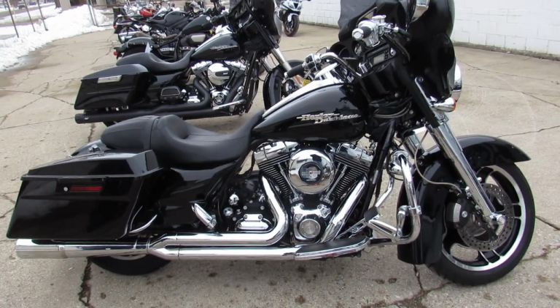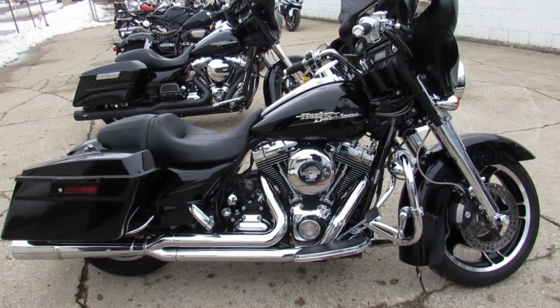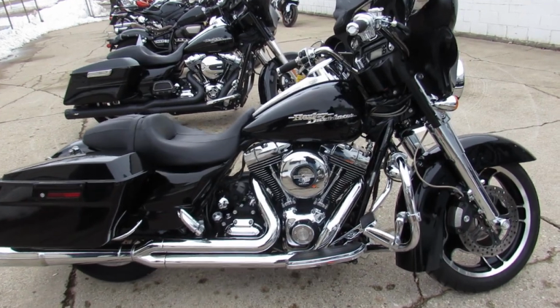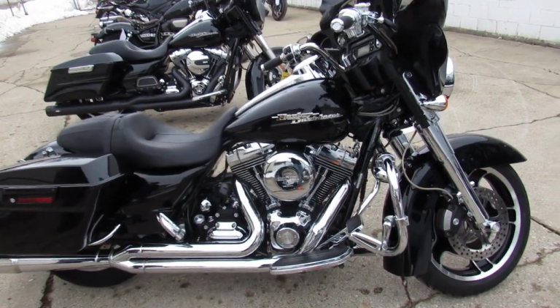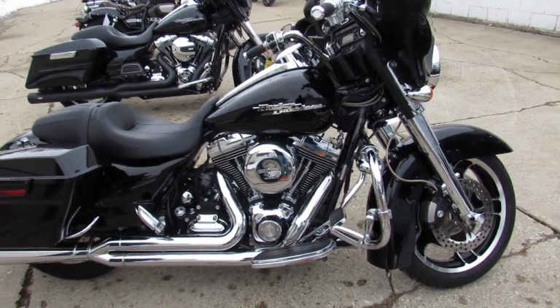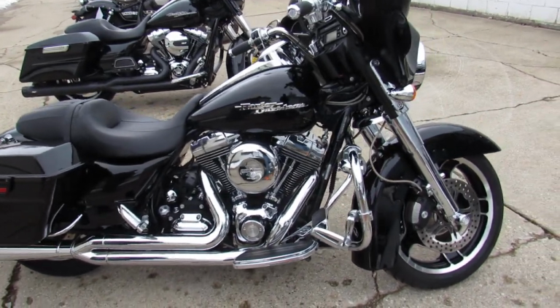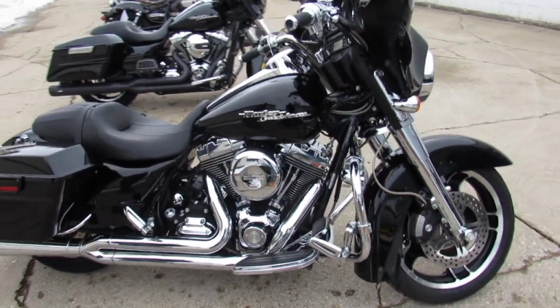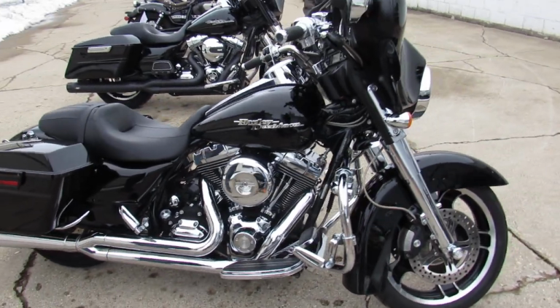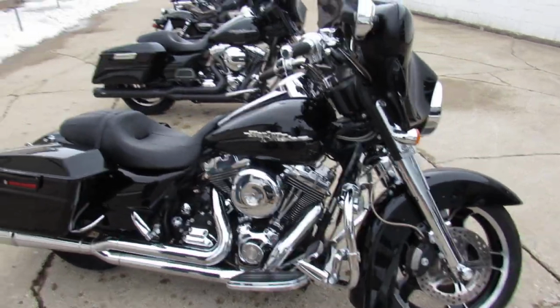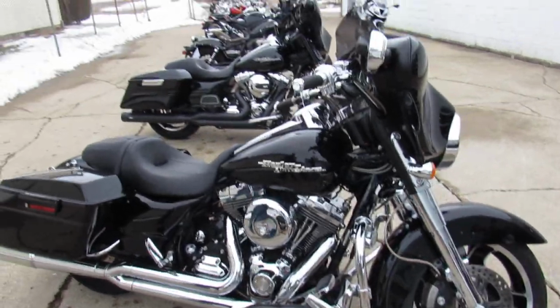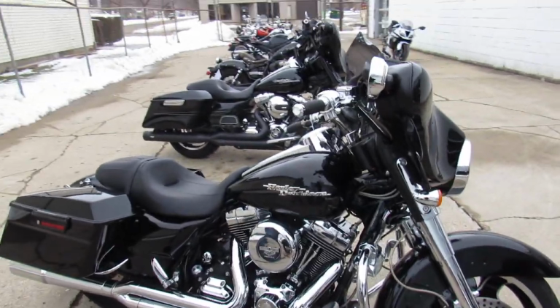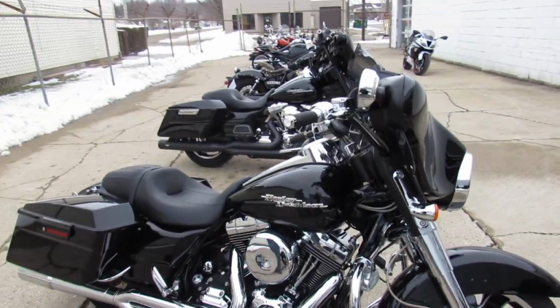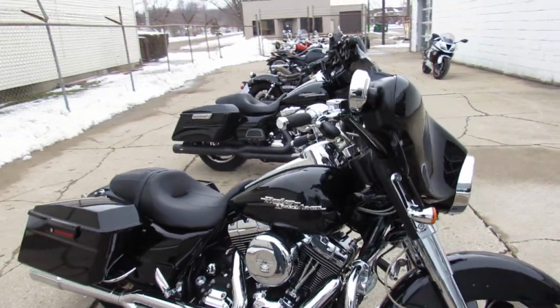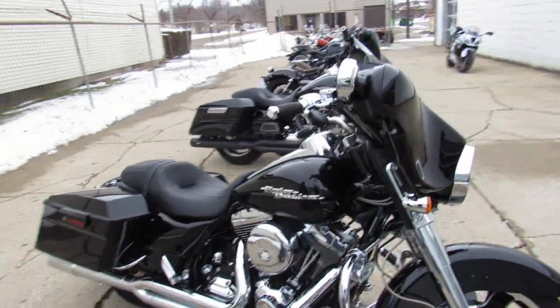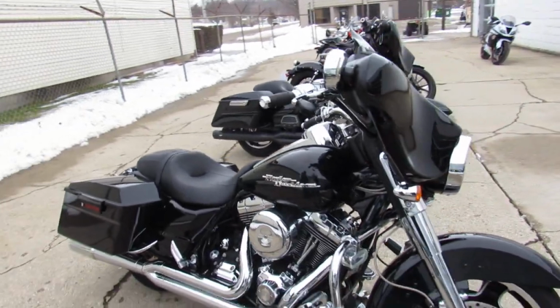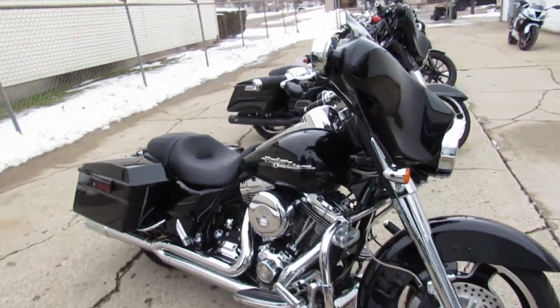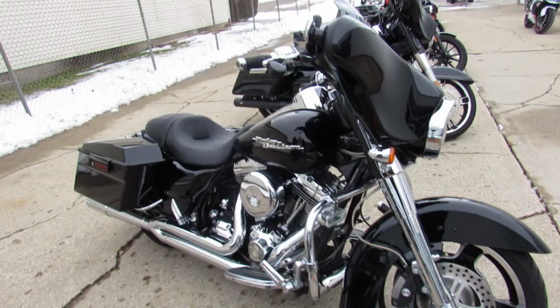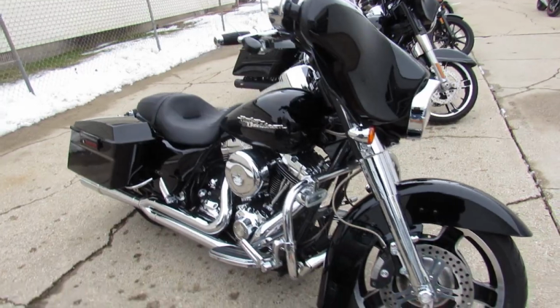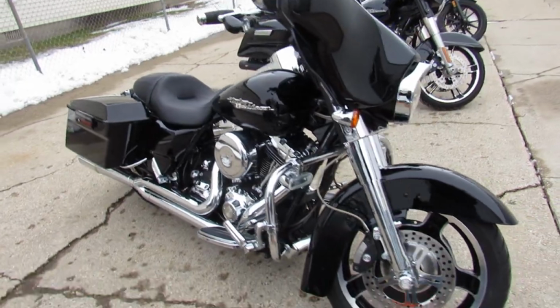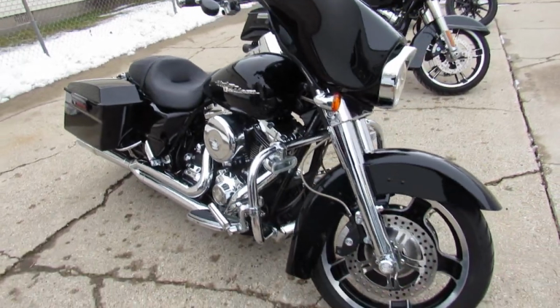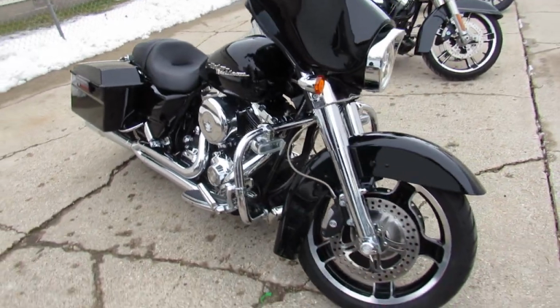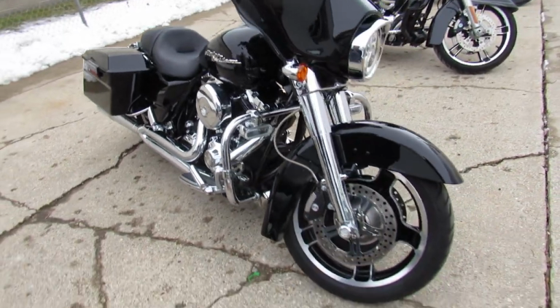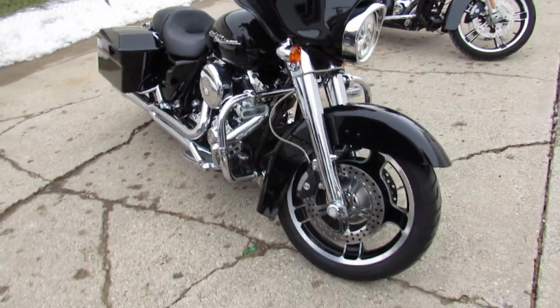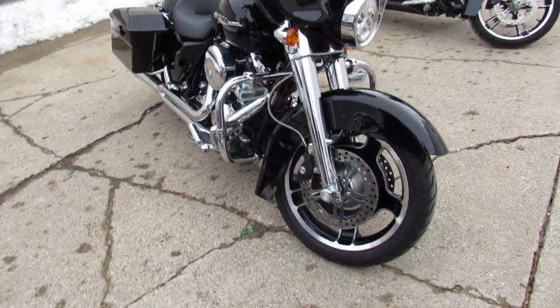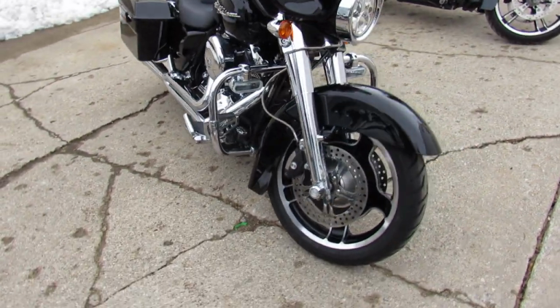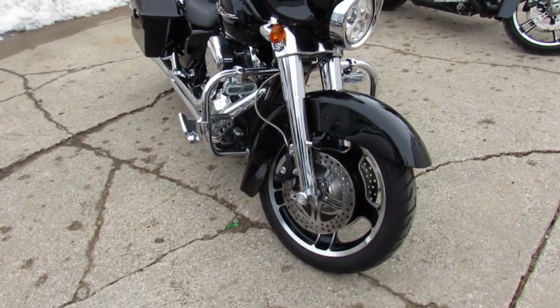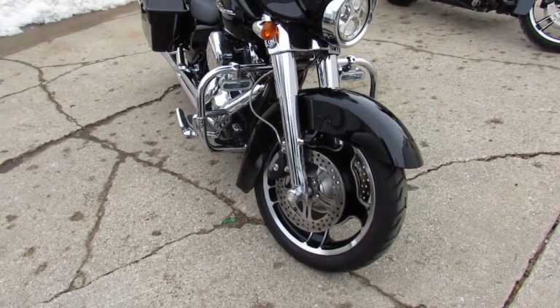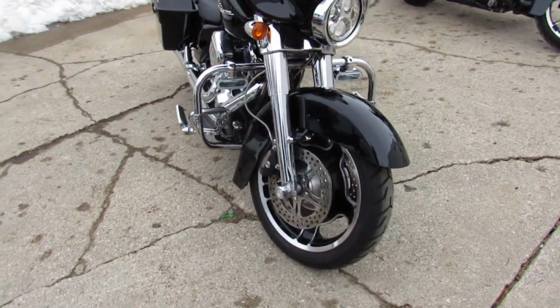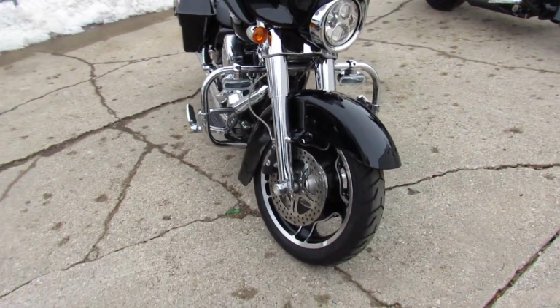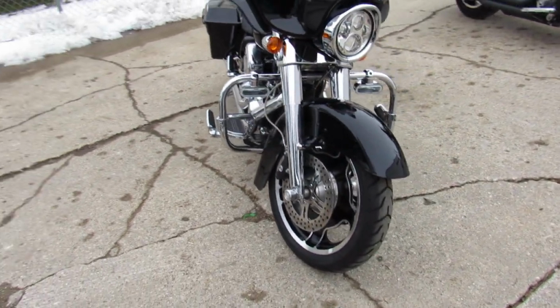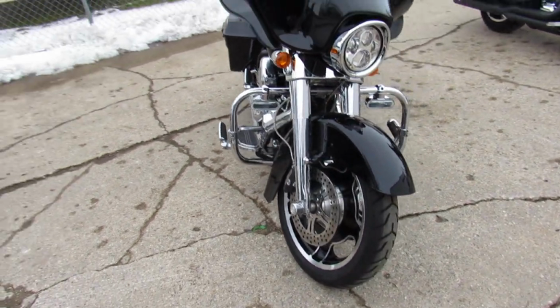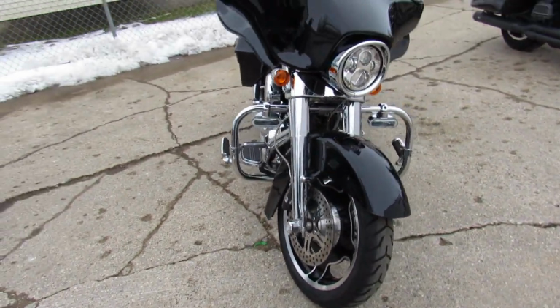Hey guys, ApprovalPowerSports.com here doing some videos on the used Harley-Davidsons. I'm going to show you this 2010 Street Glide with tons of extras.